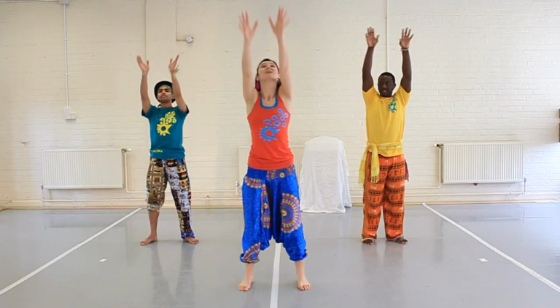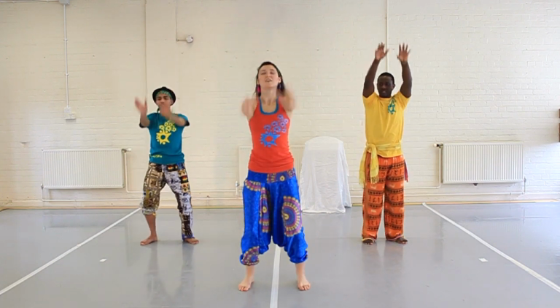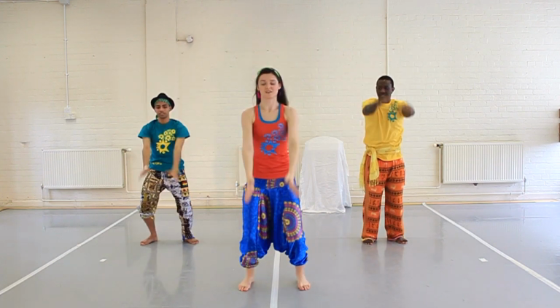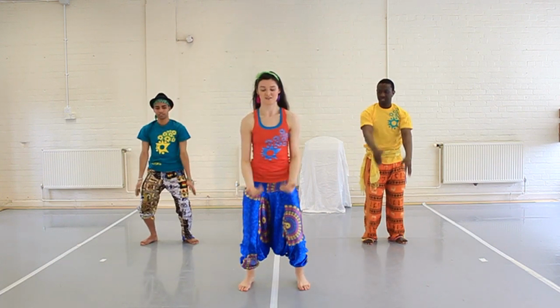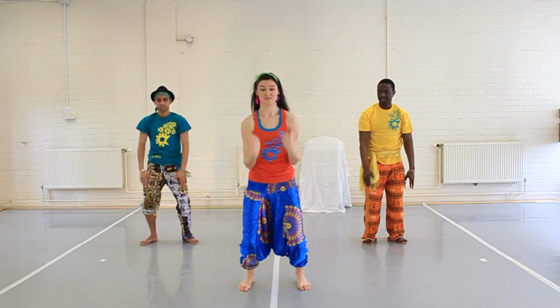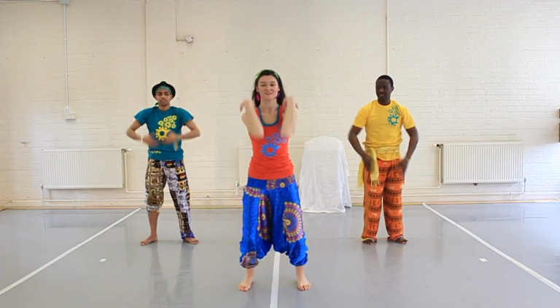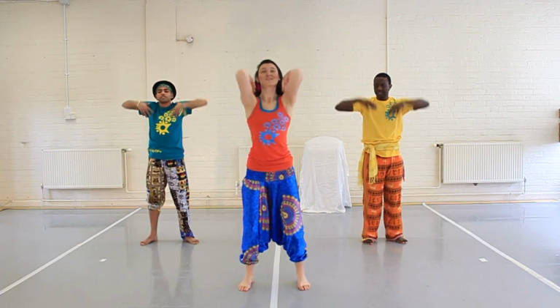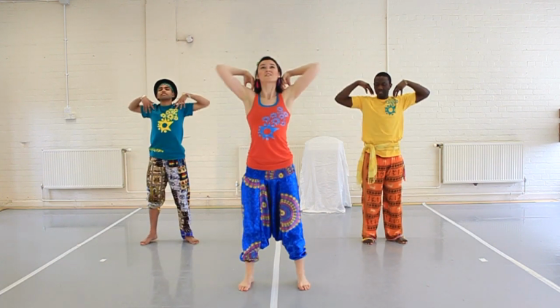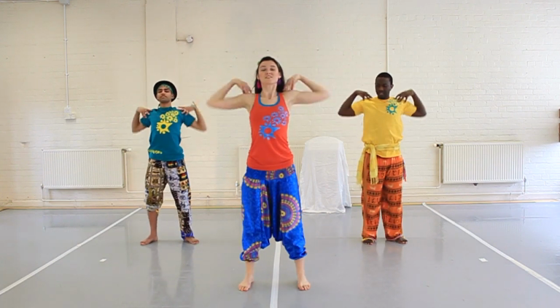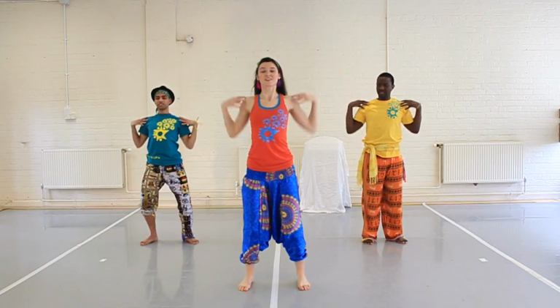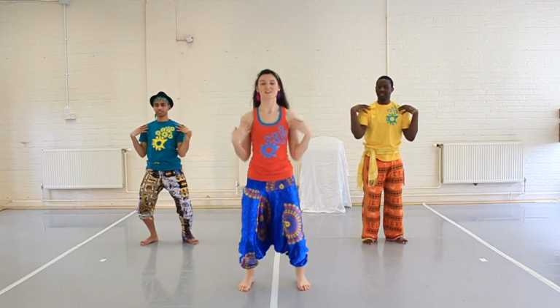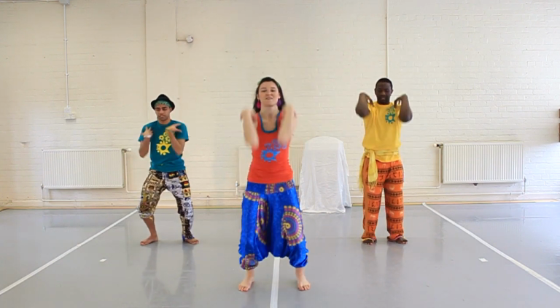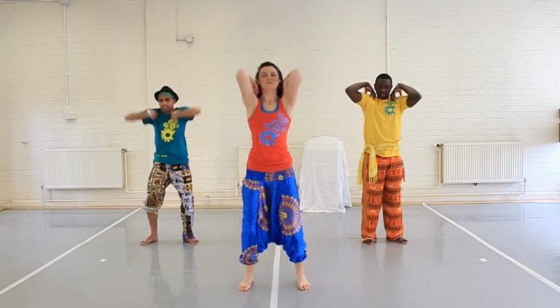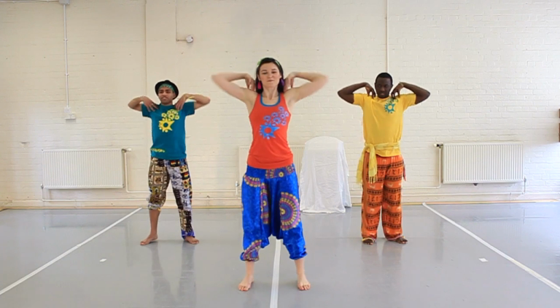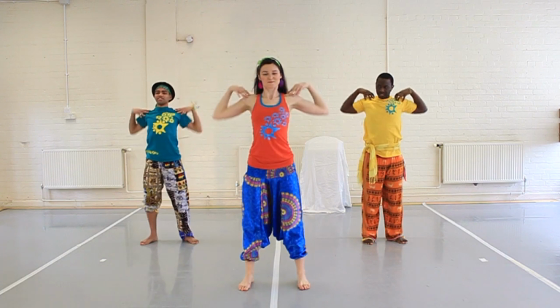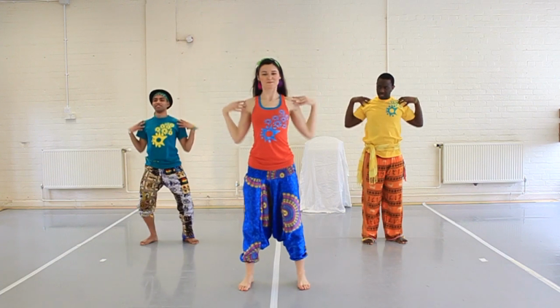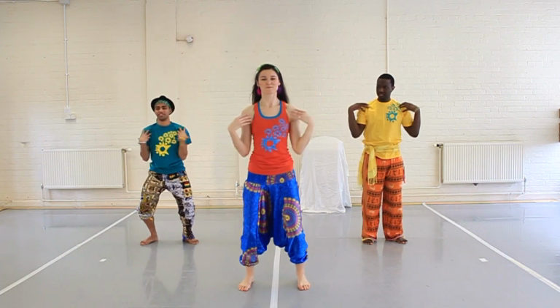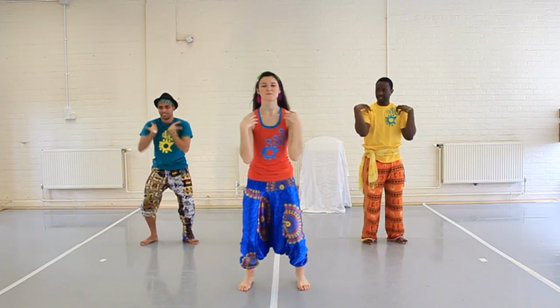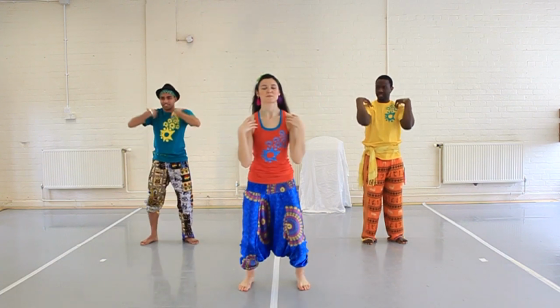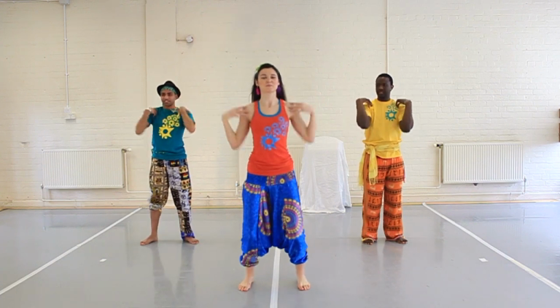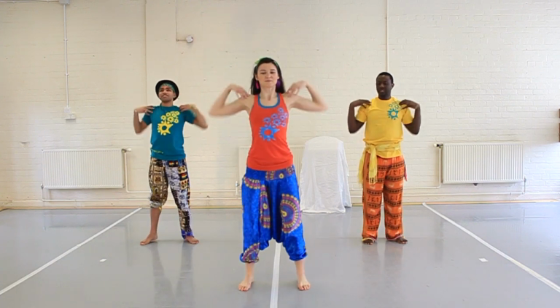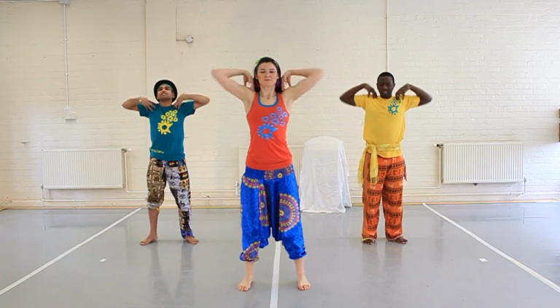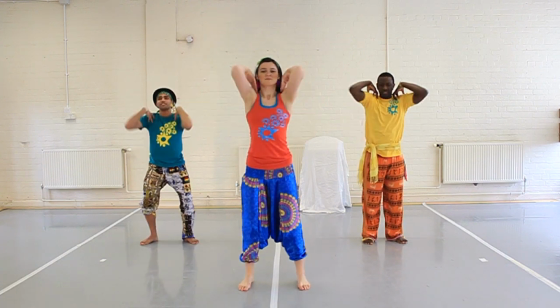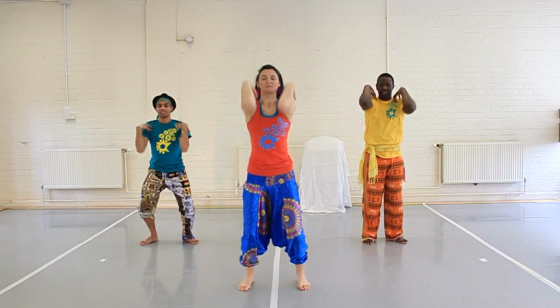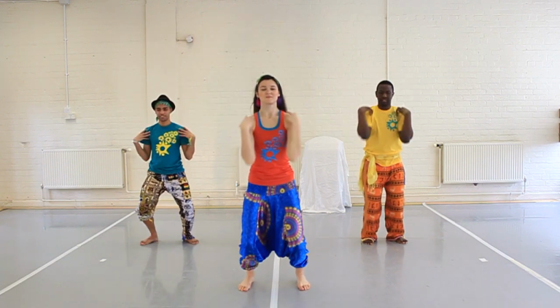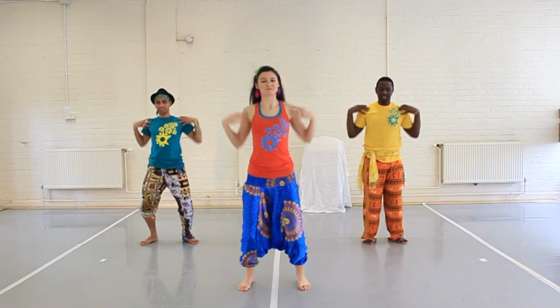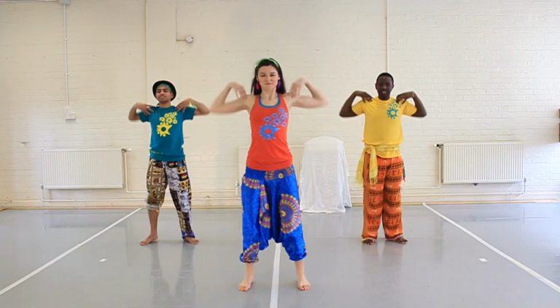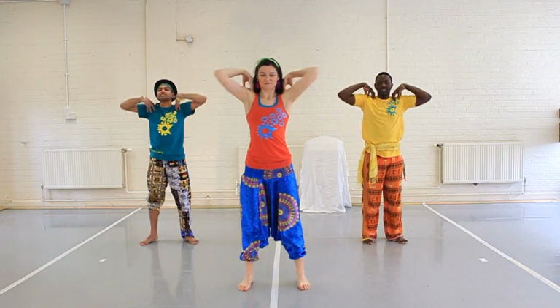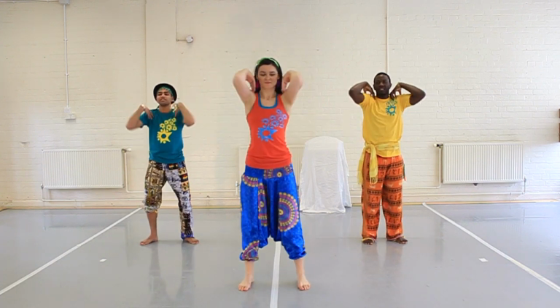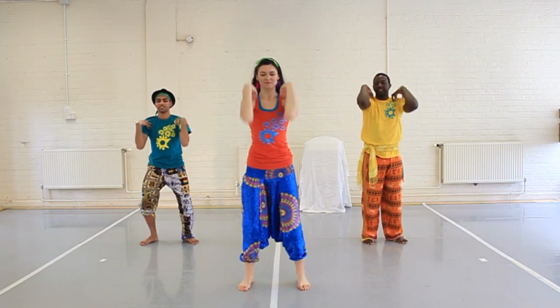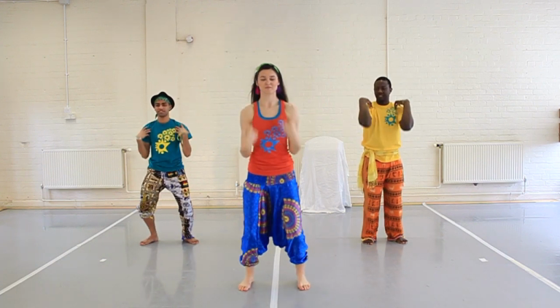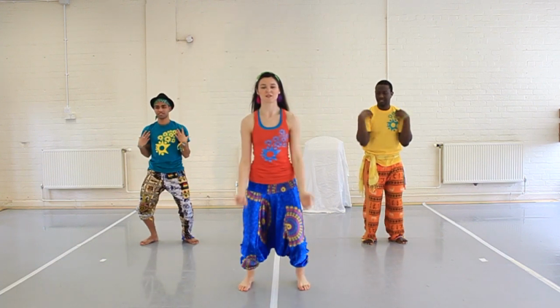Take the fingertips to the shoulders and just move the elbows round — two back and two forward. Shoulders do the same thing.